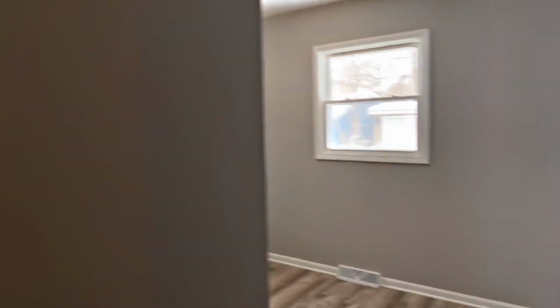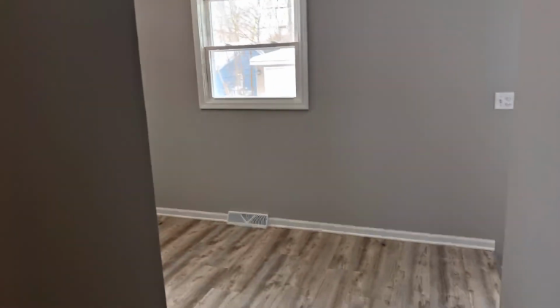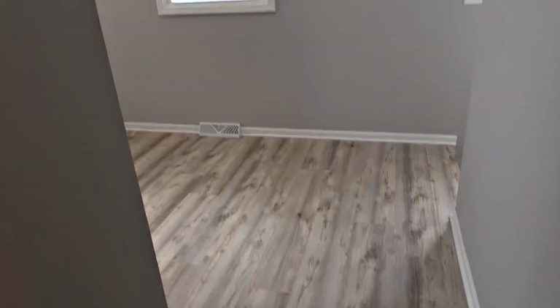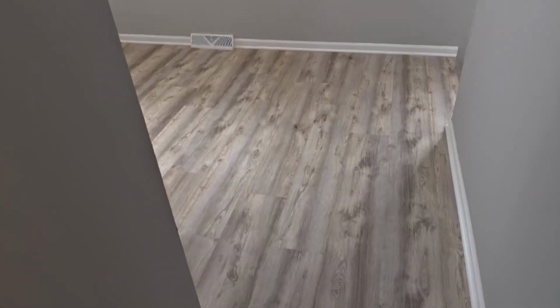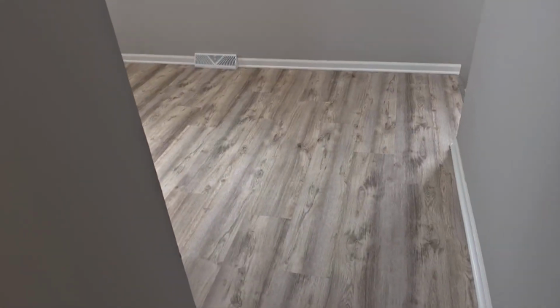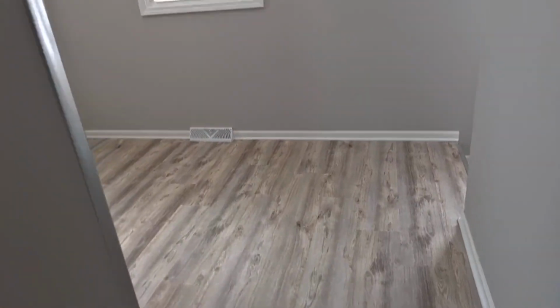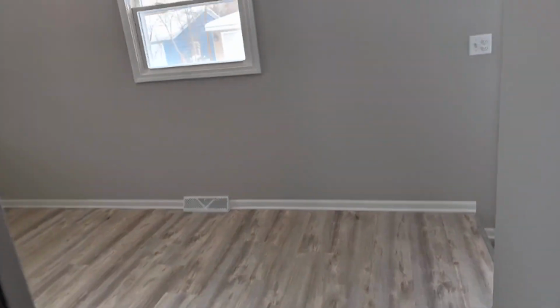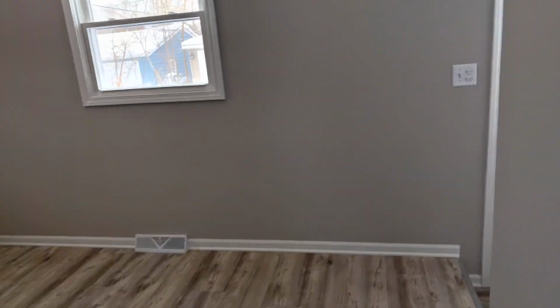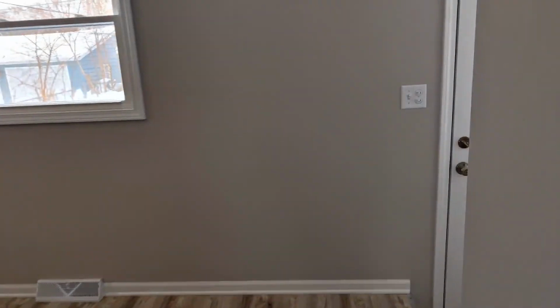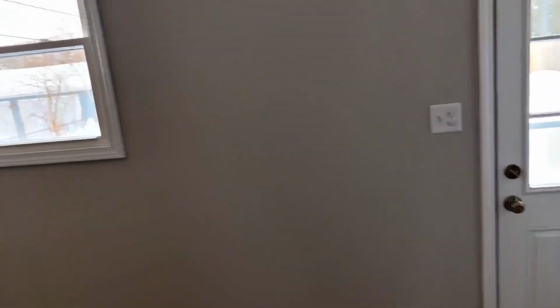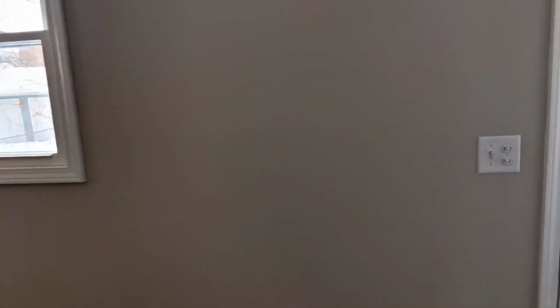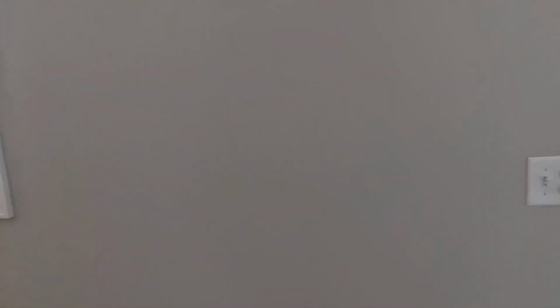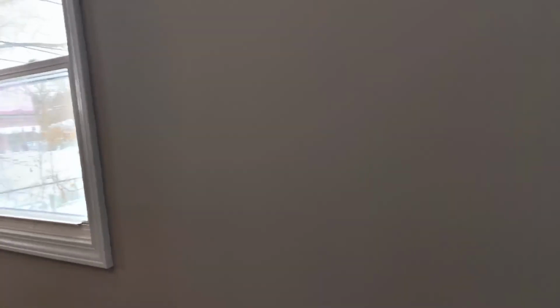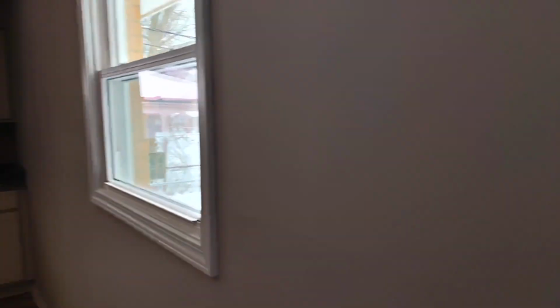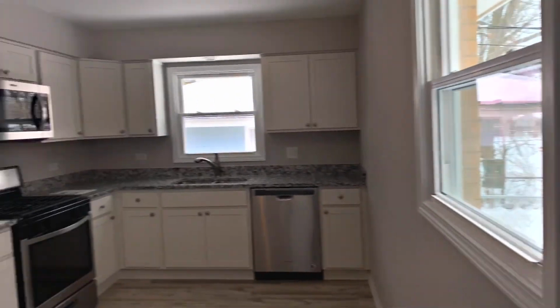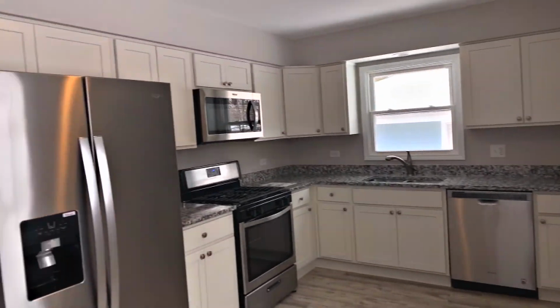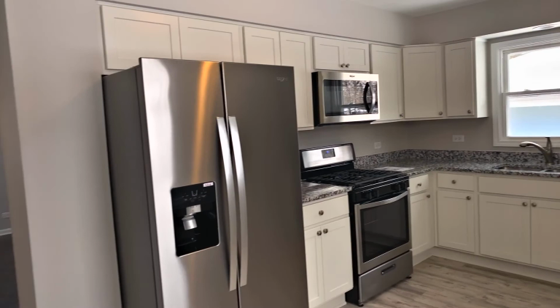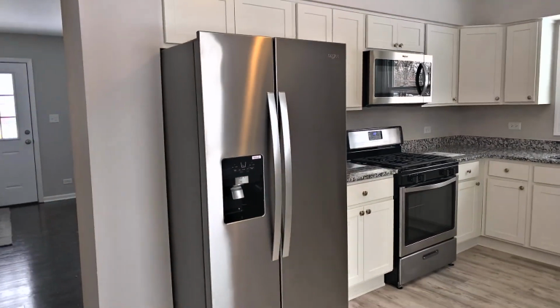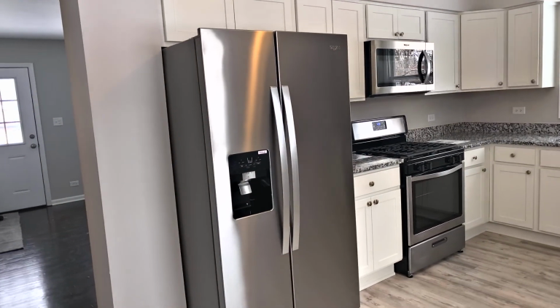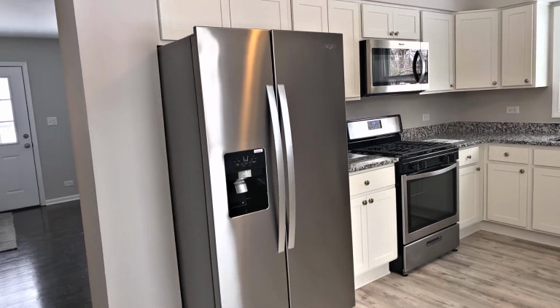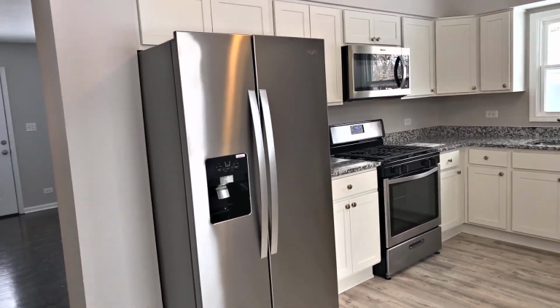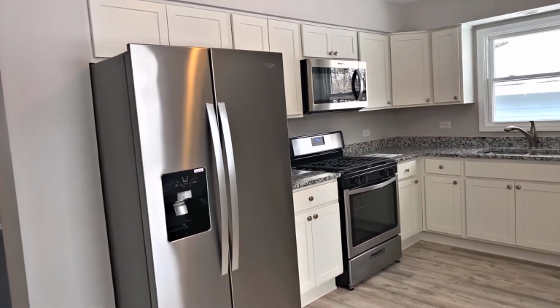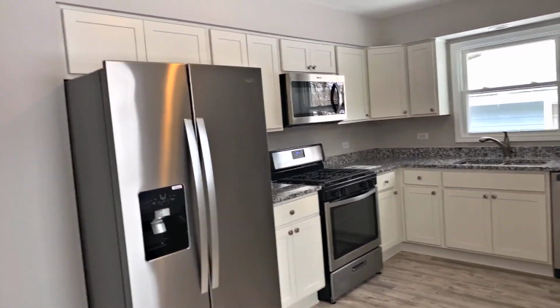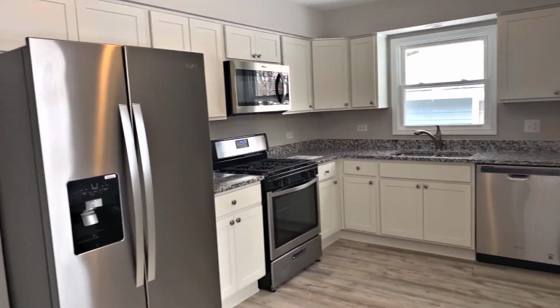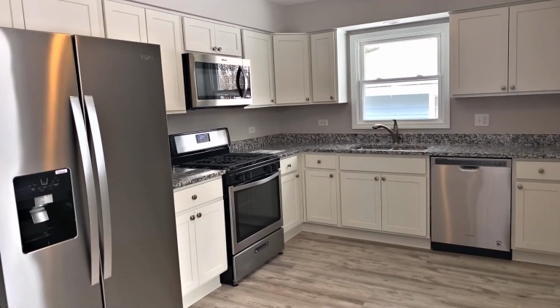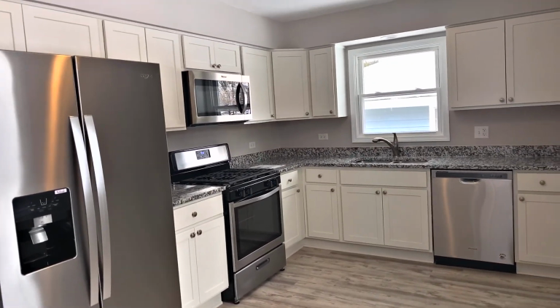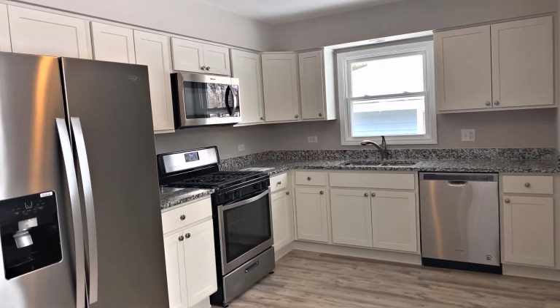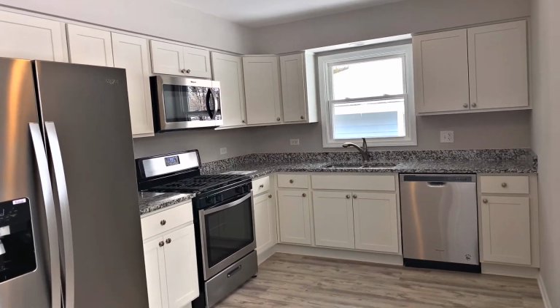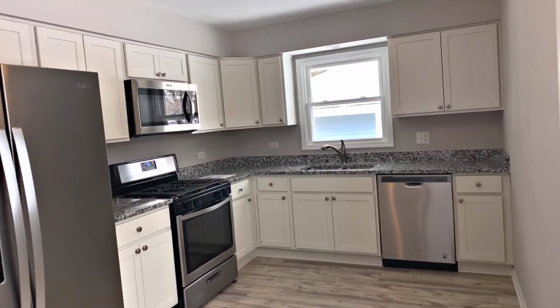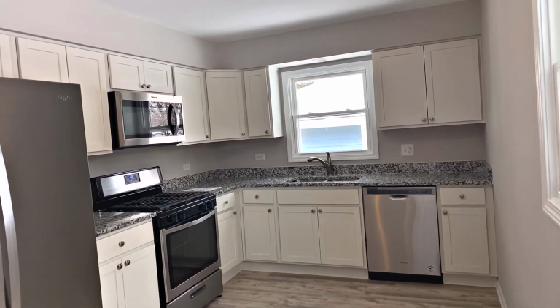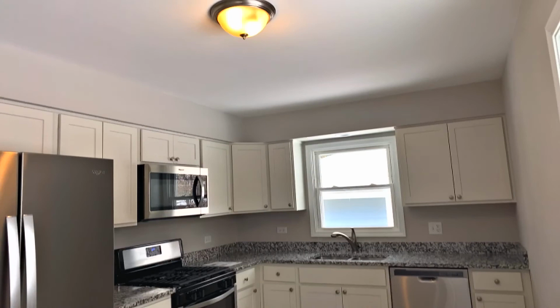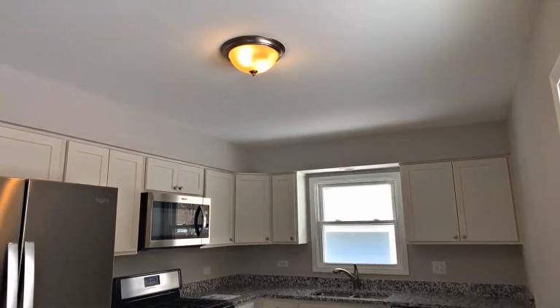Here's your kitchen. You've got luxury vinyl flooring in here as well. Brand new kitchen — new stainless steel appliances, new kitchen cabinets, new granite countertops. New, new, new.